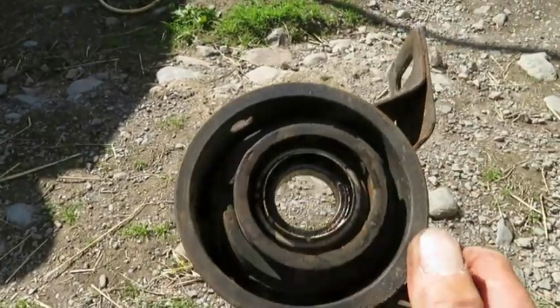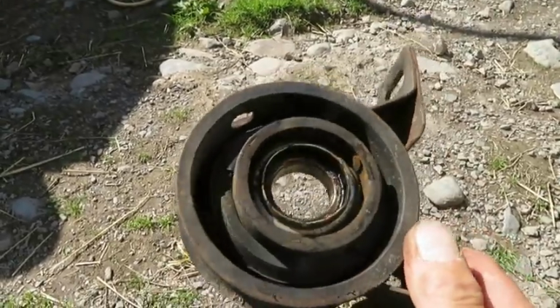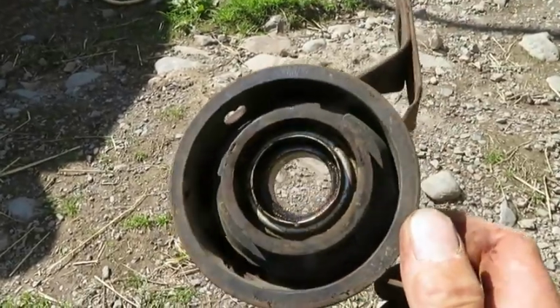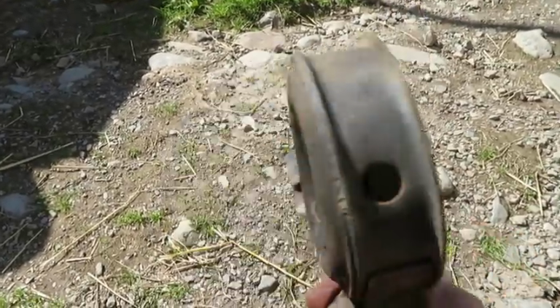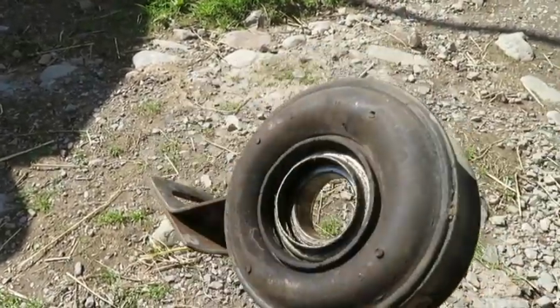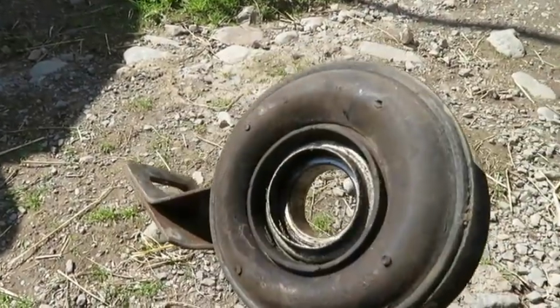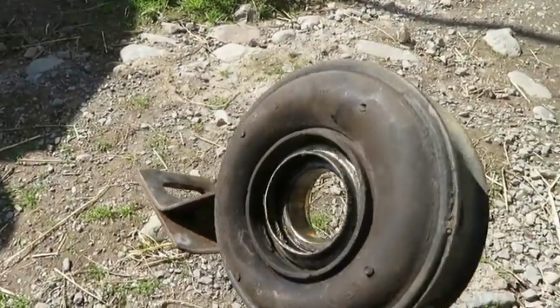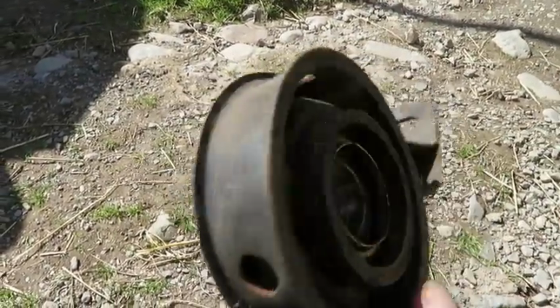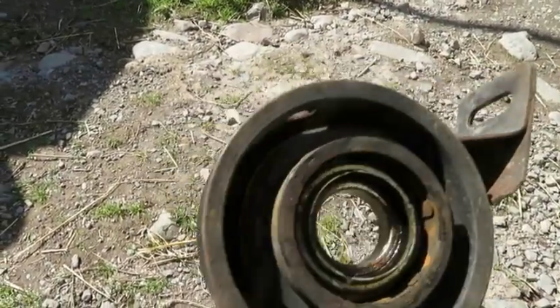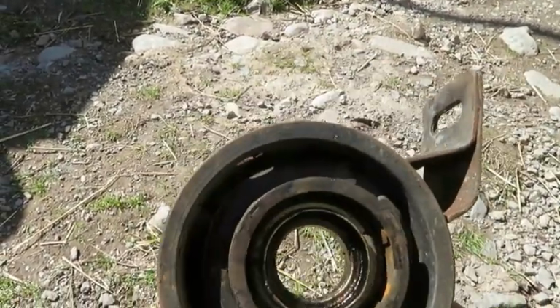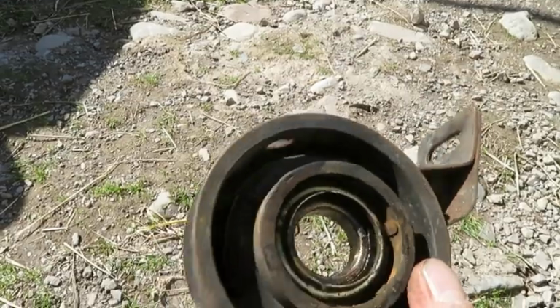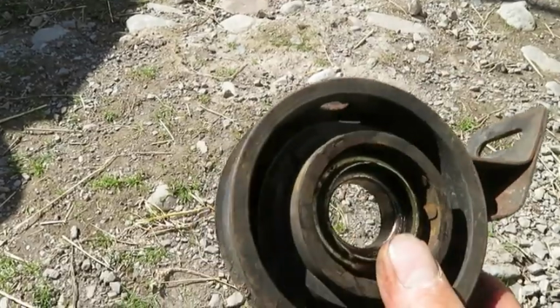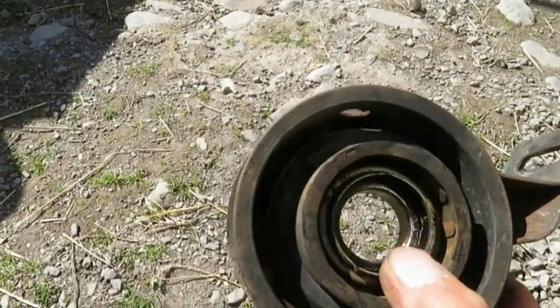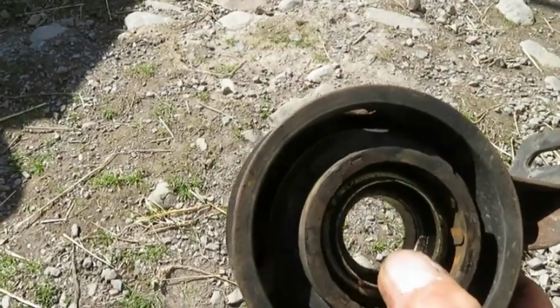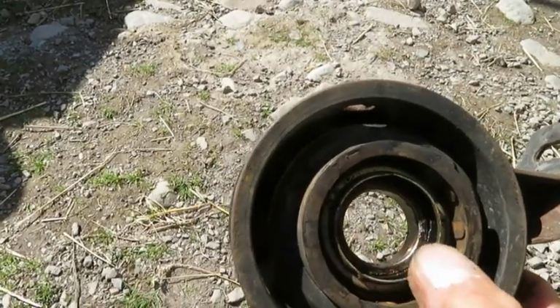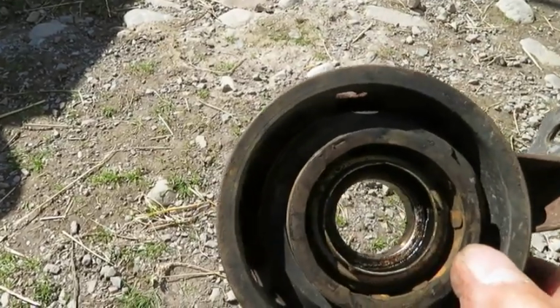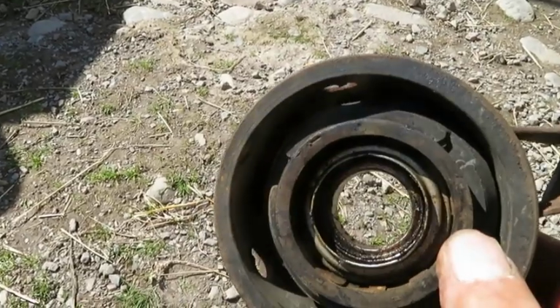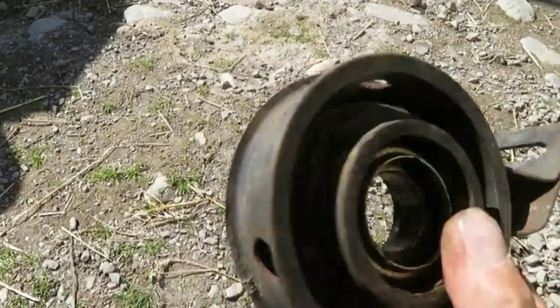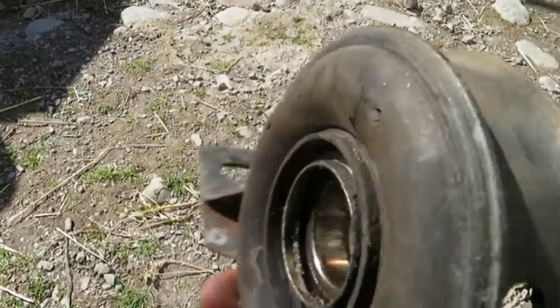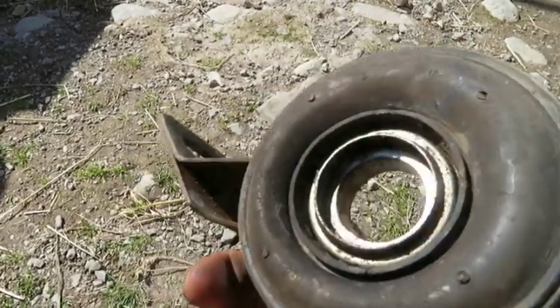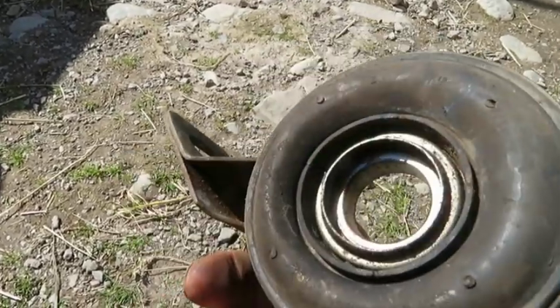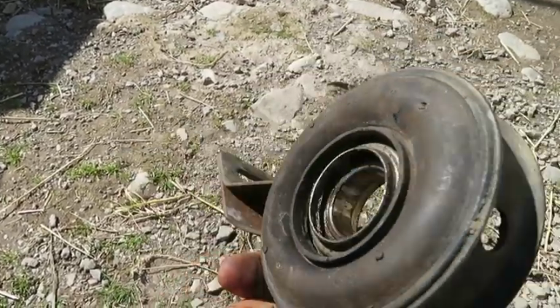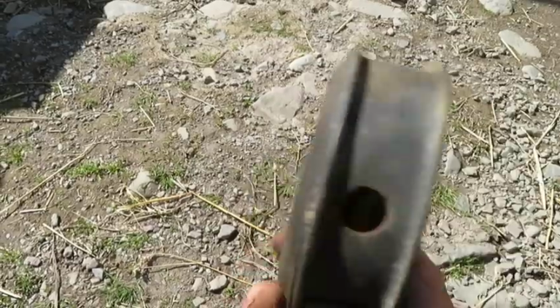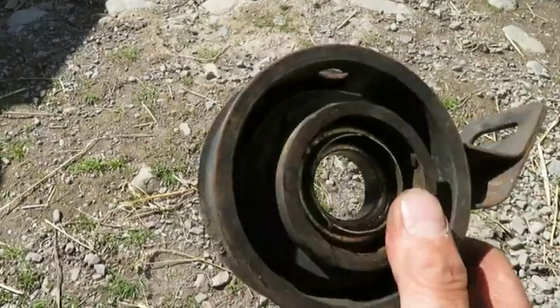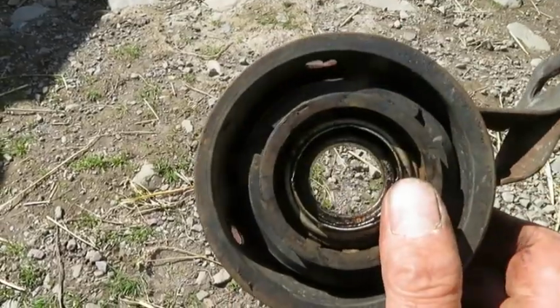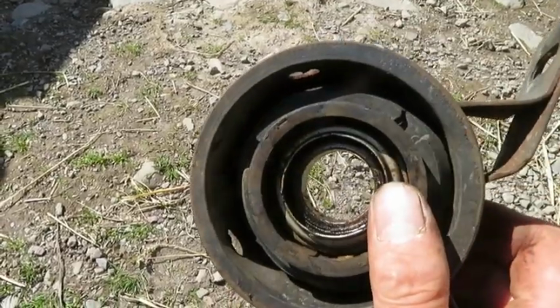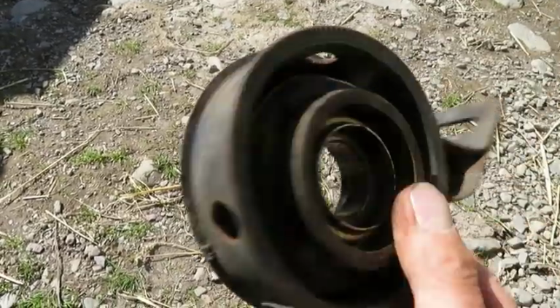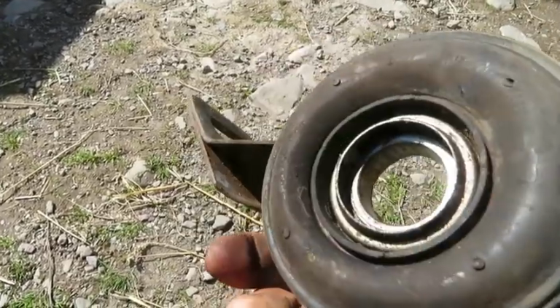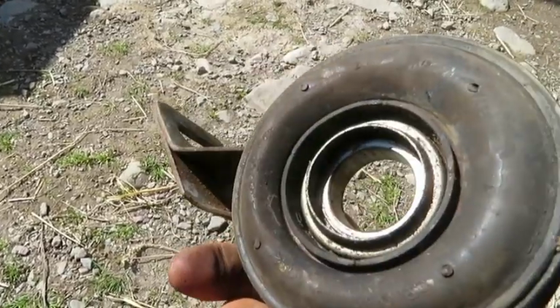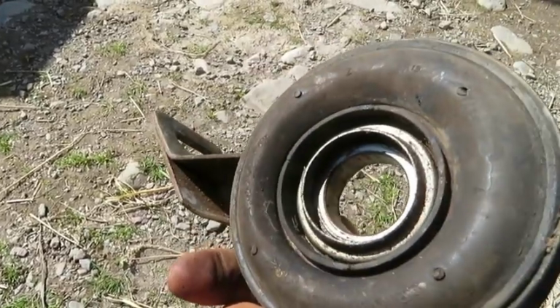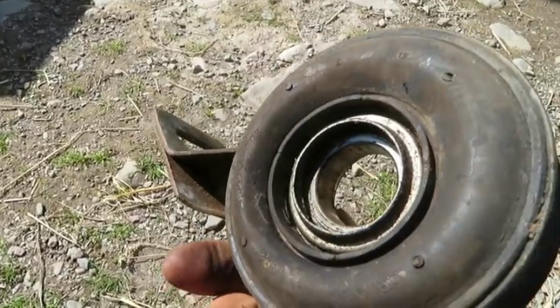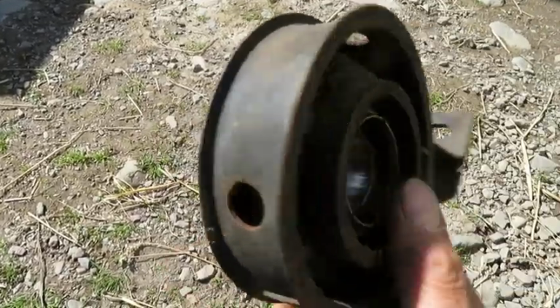If the rubber is in good condition like this one, there's nothing to stop you pressing that bearing out and just replacing the bearing itself, which you could probably get for about a fiver. I'm going to keep this one for a spare.